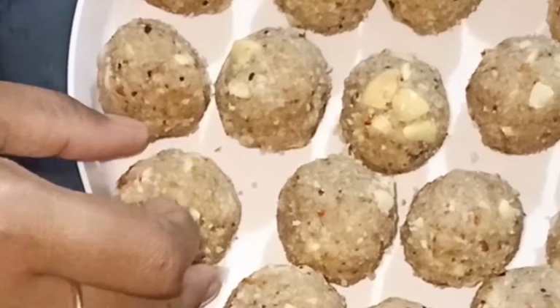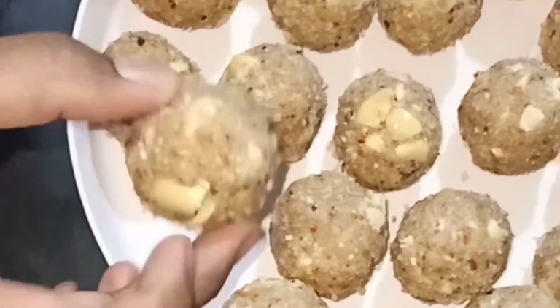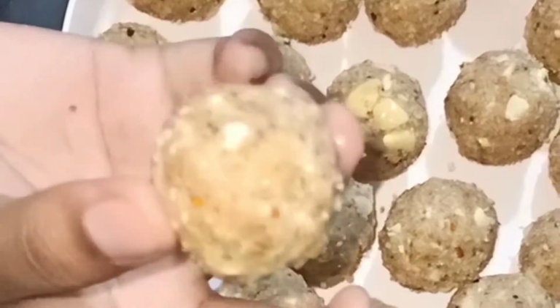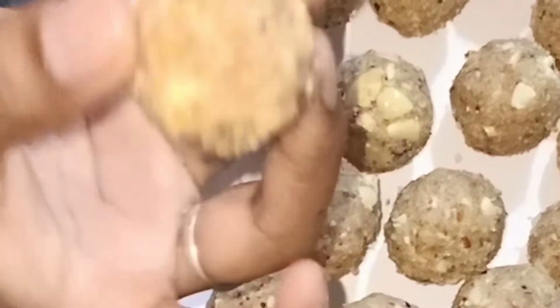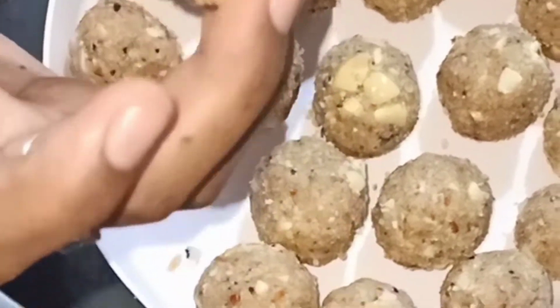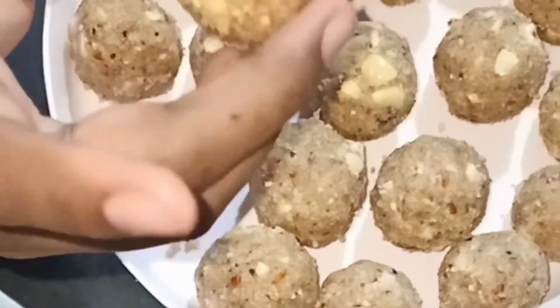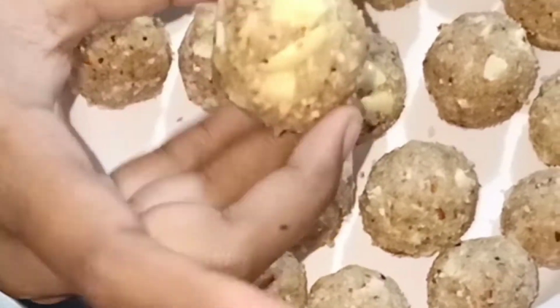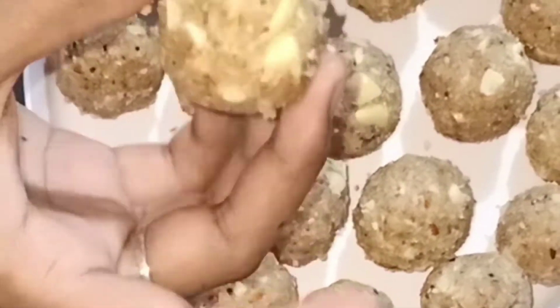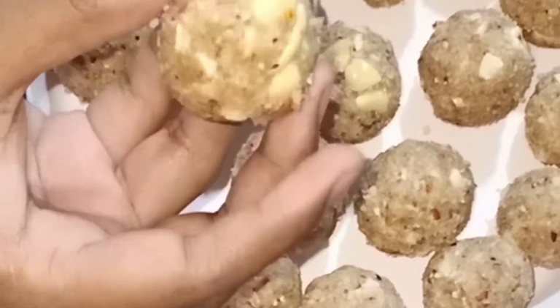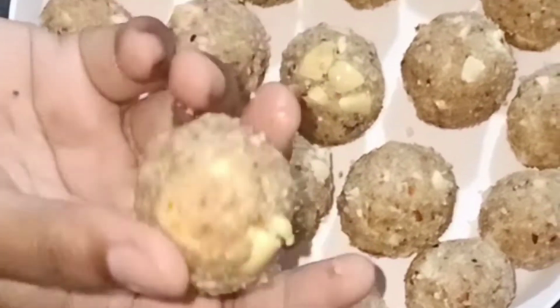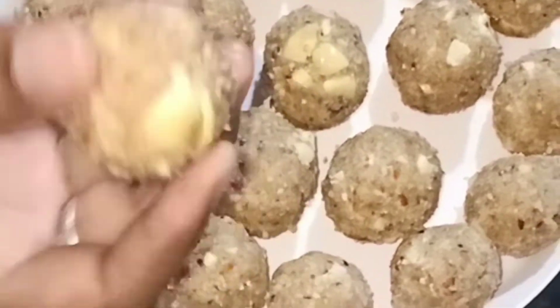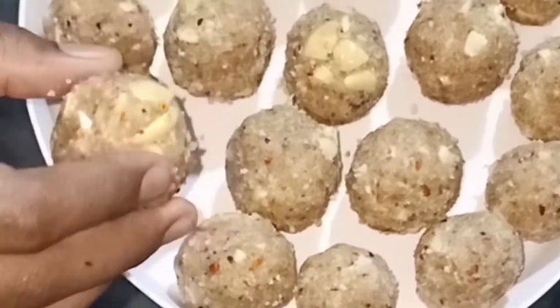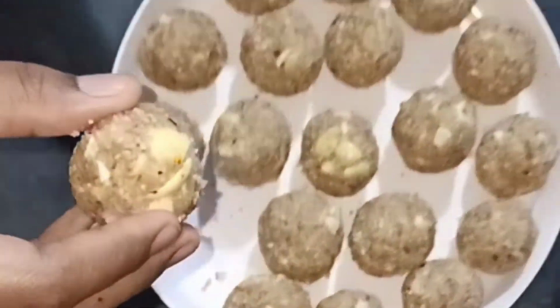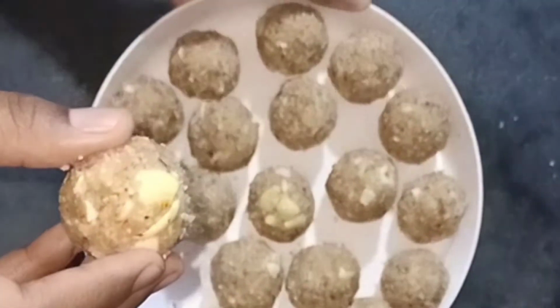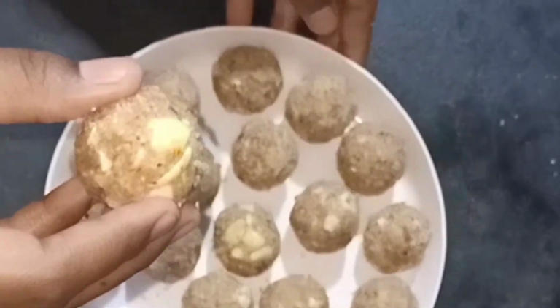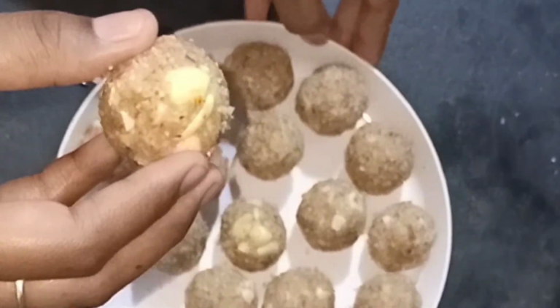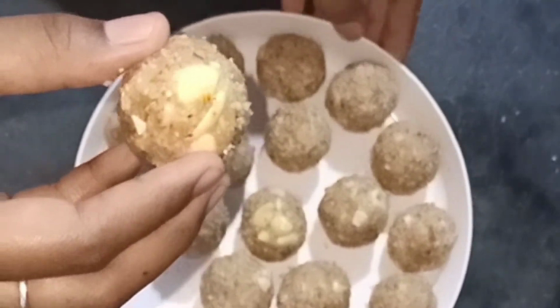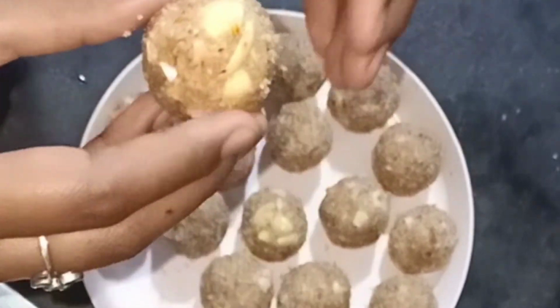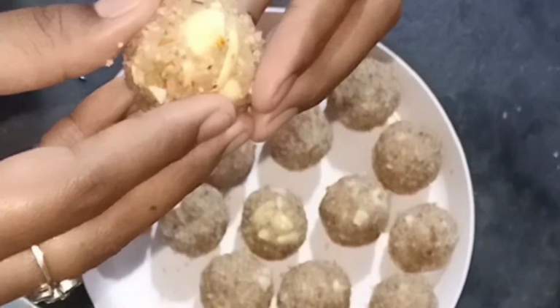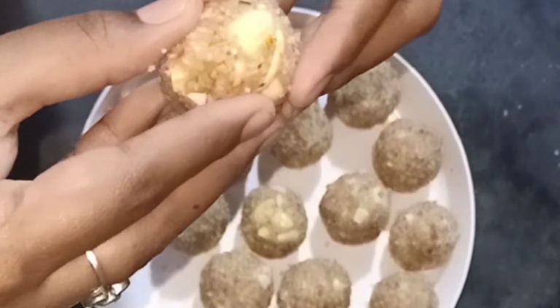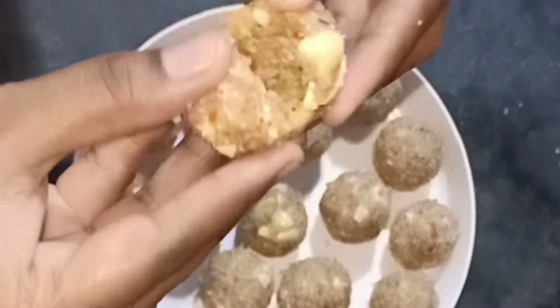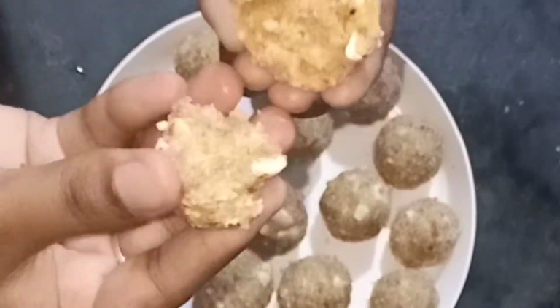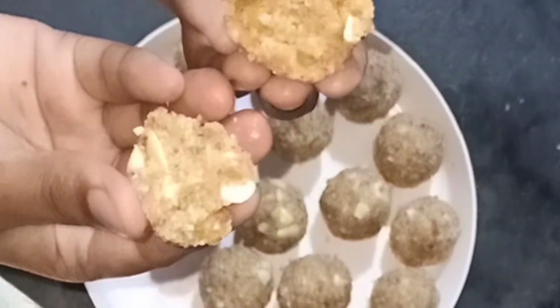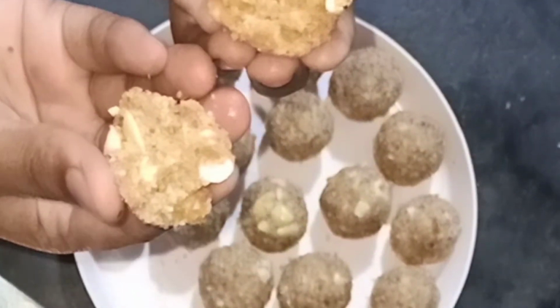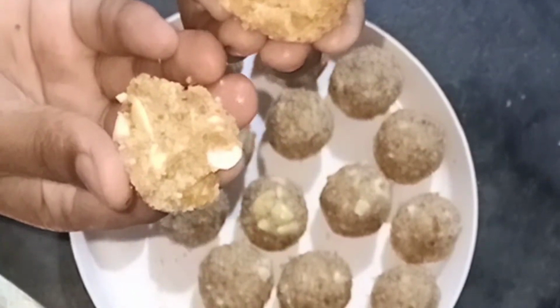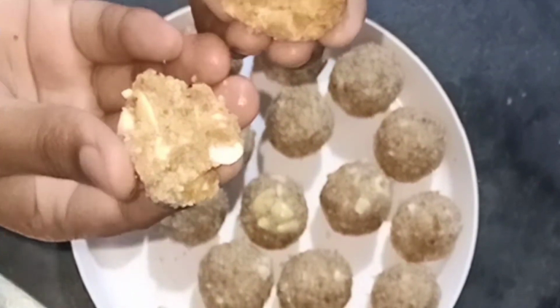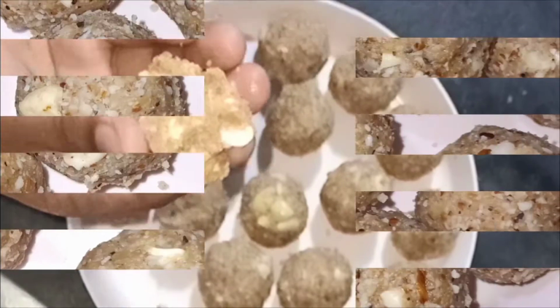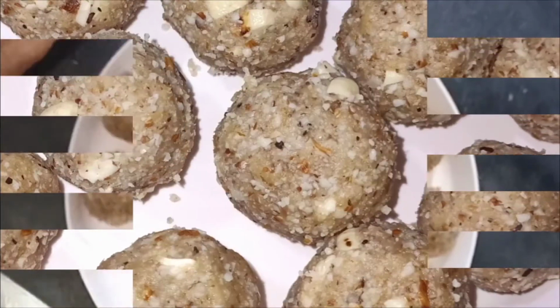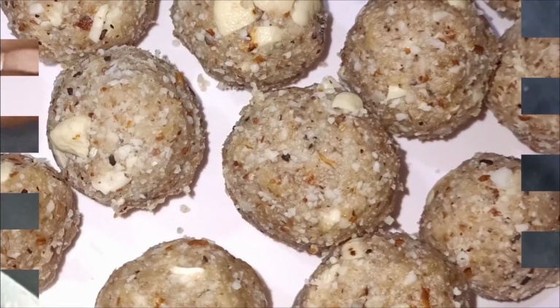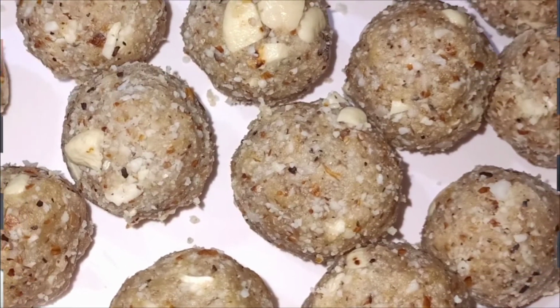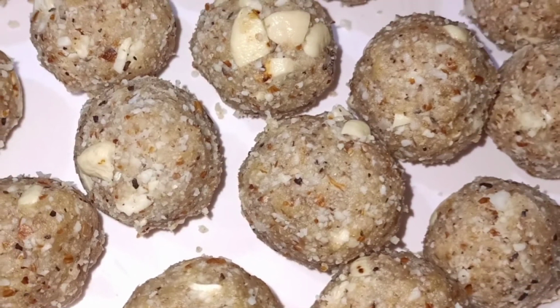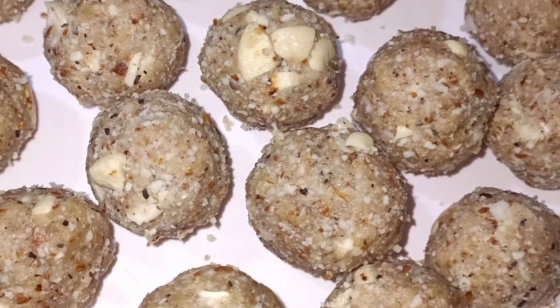In the sweet shop style, we have a lot of taste. During the corona time, we have a lot of taste in the dry fruit.